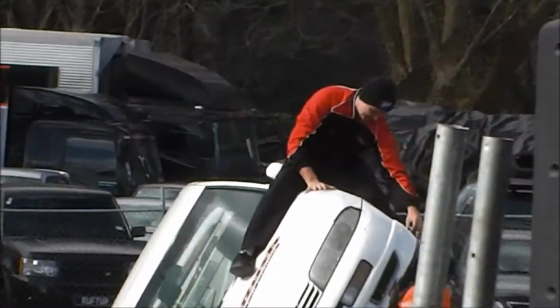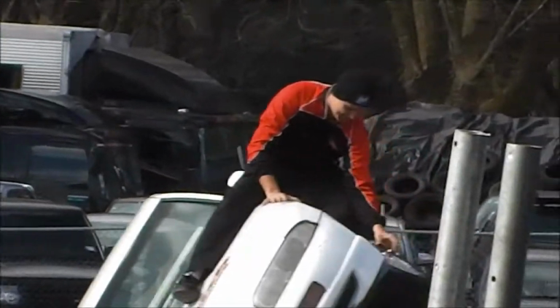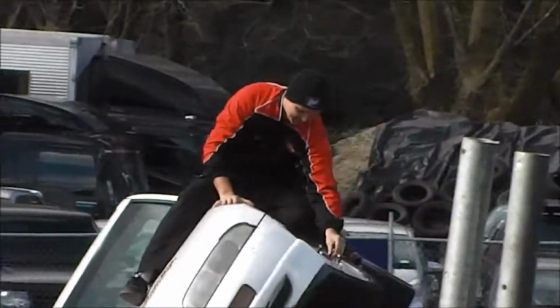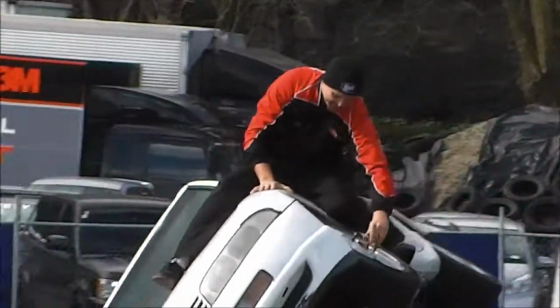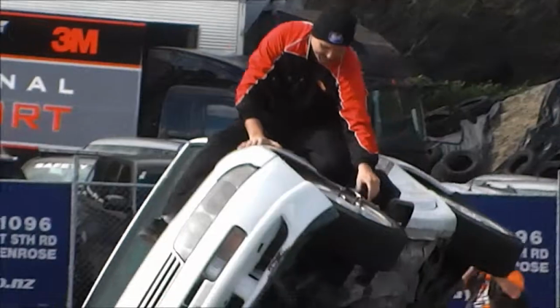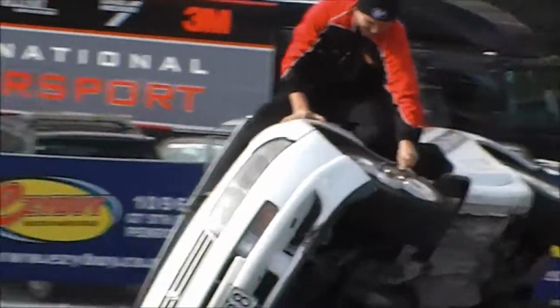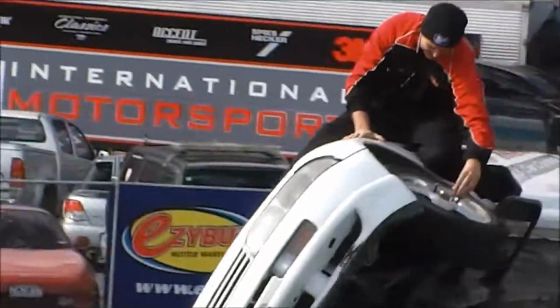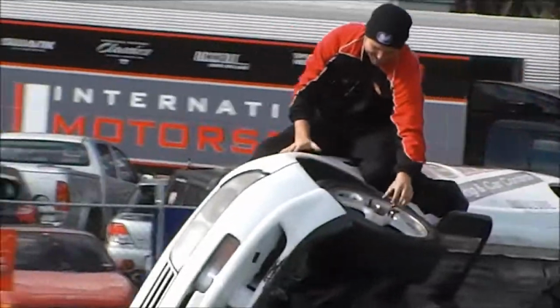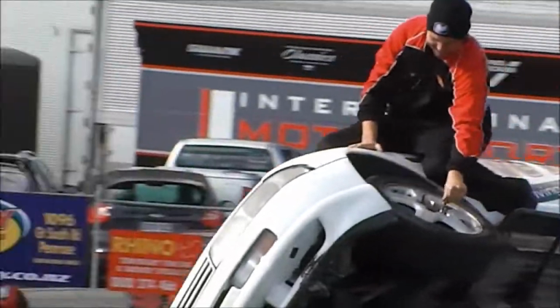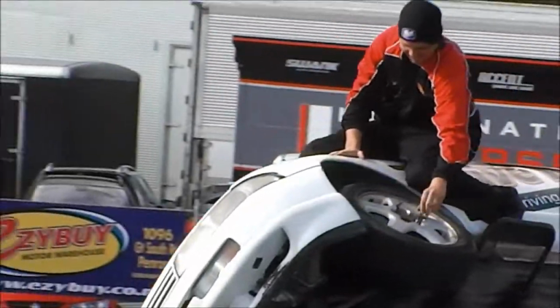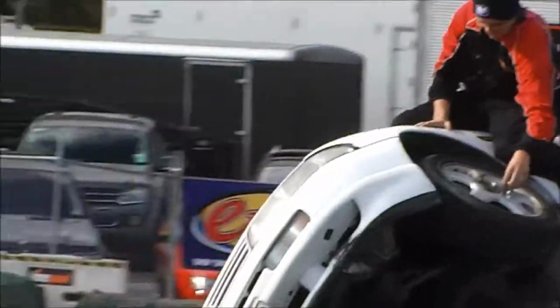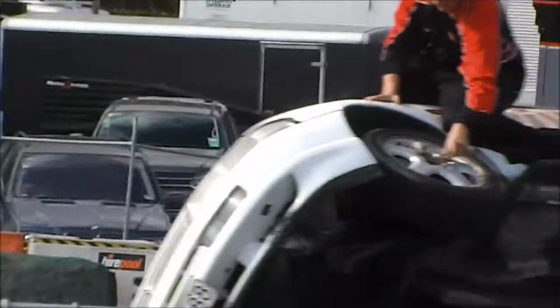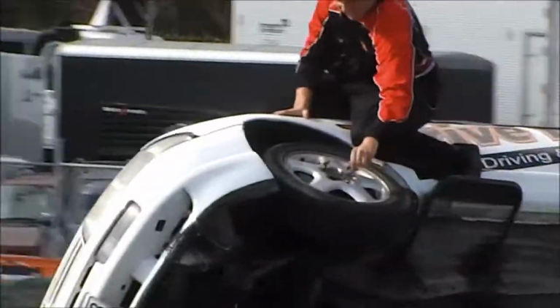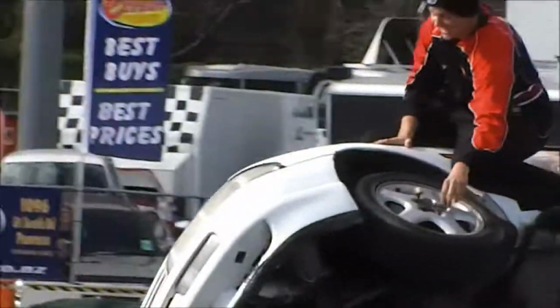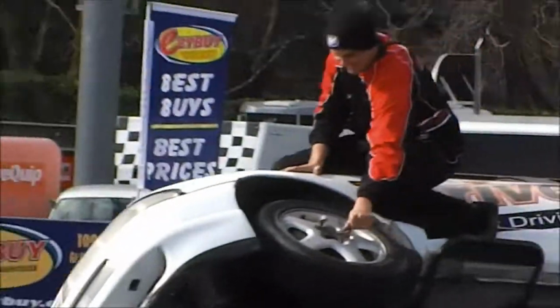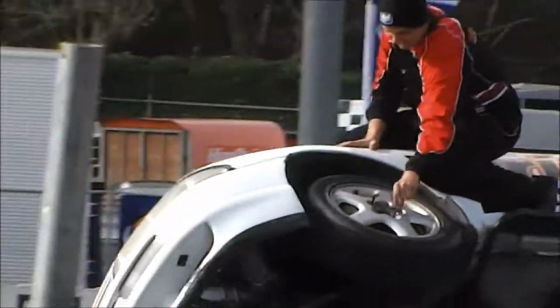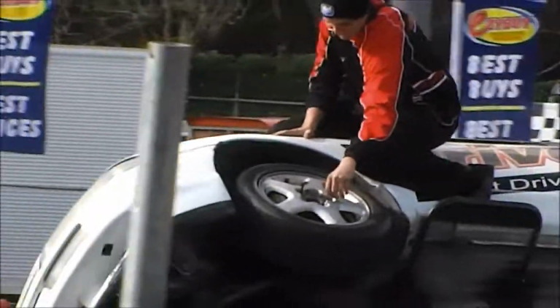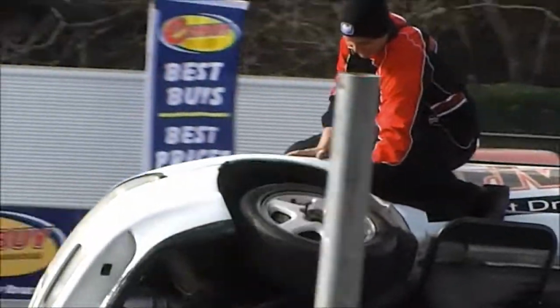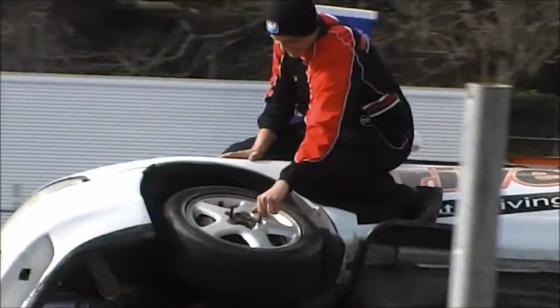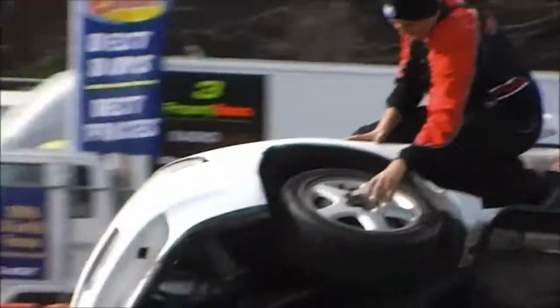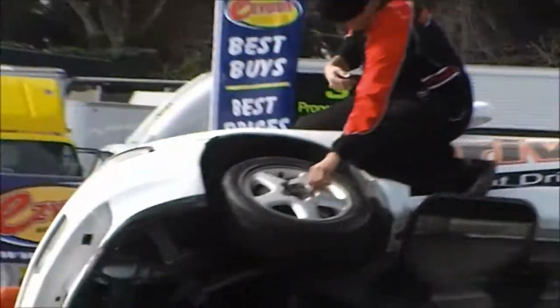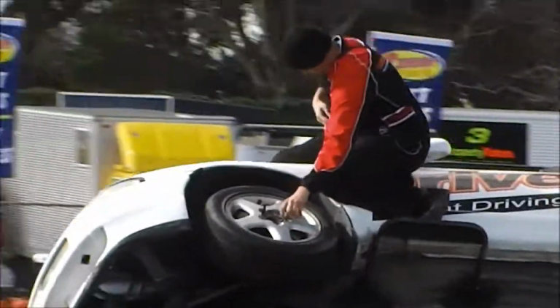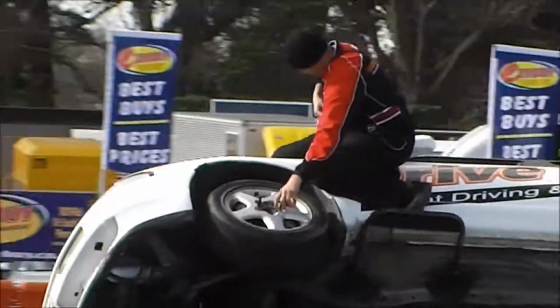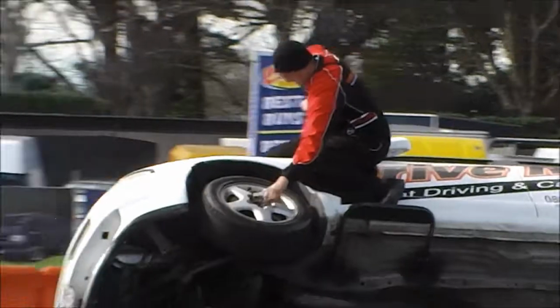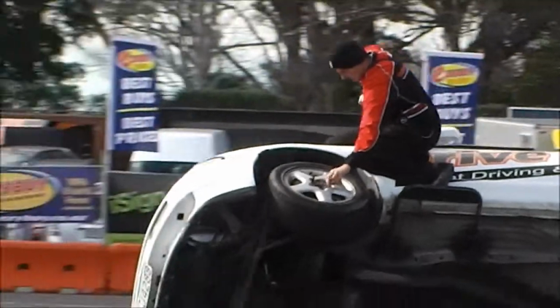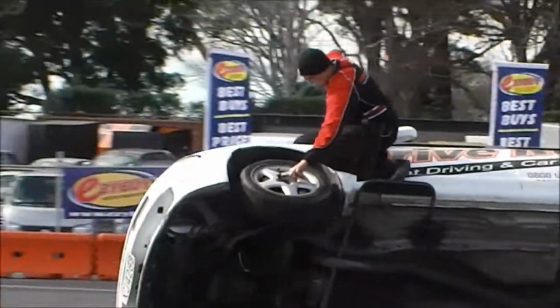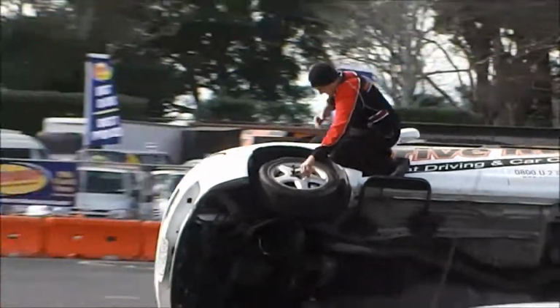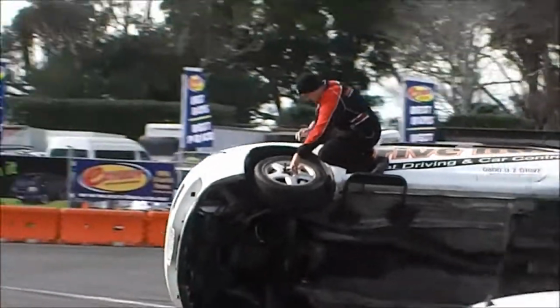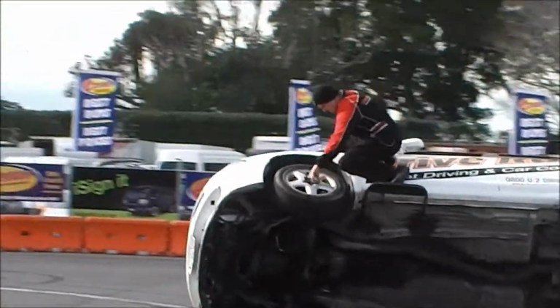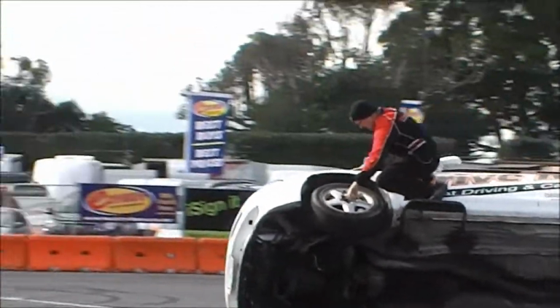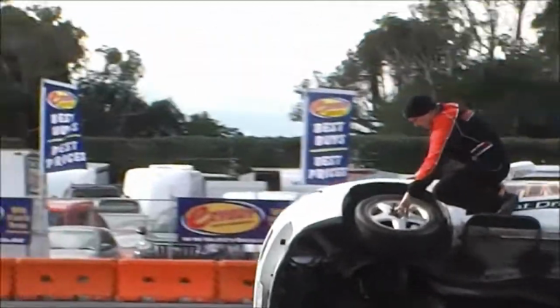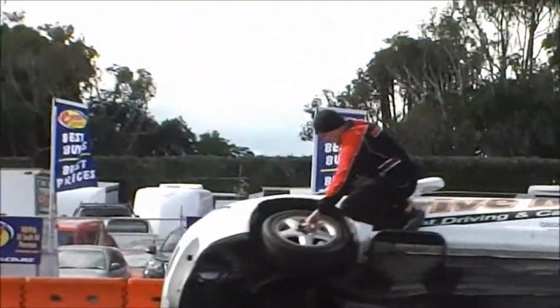You've got a flat tyre? Yeah, so we're going to change the wheel while it's in the air.